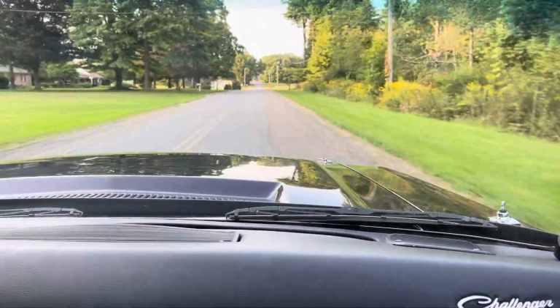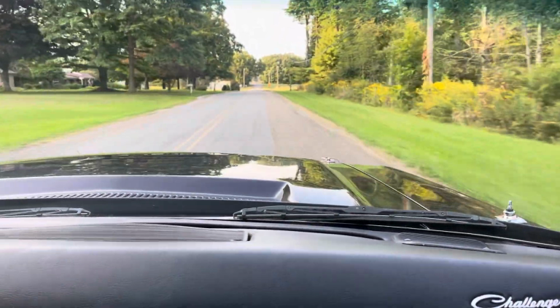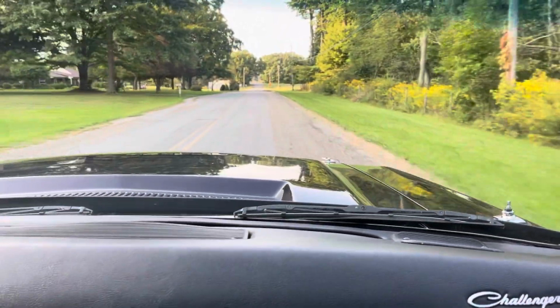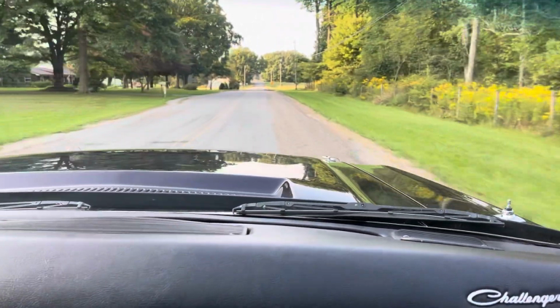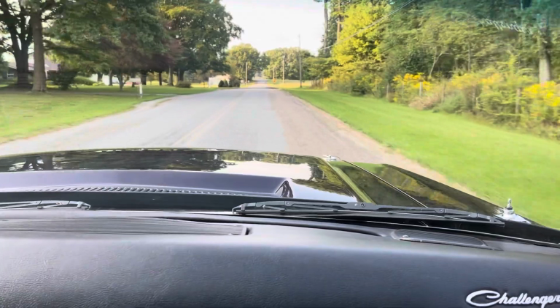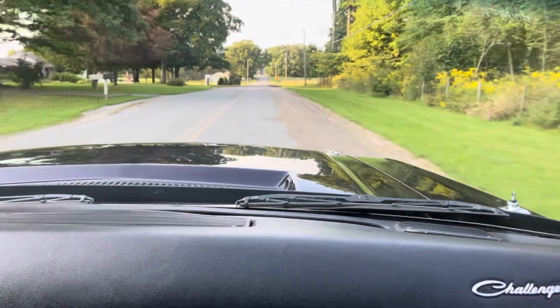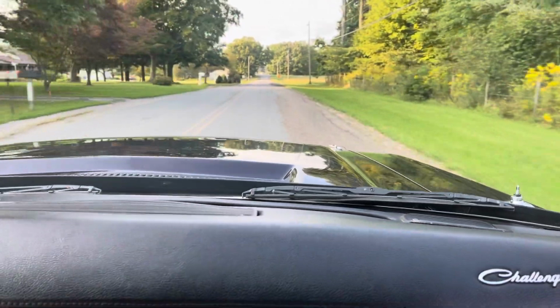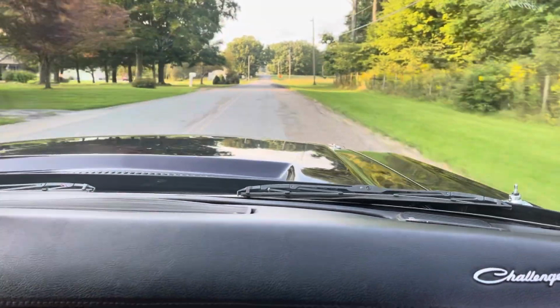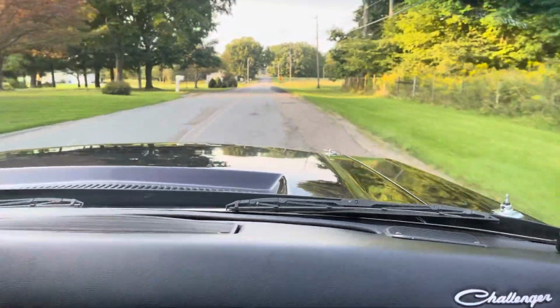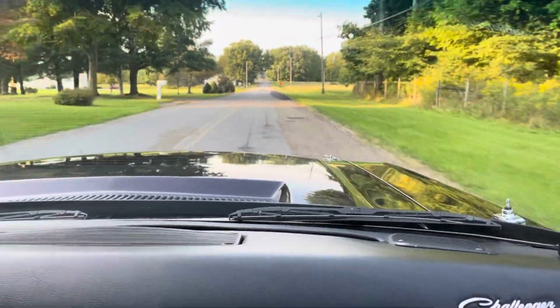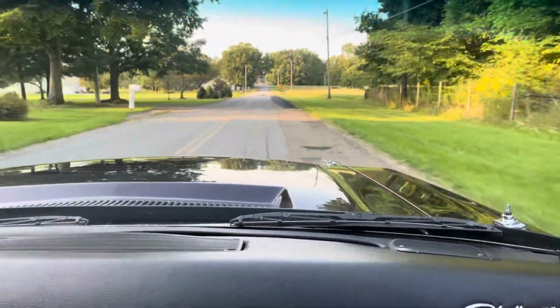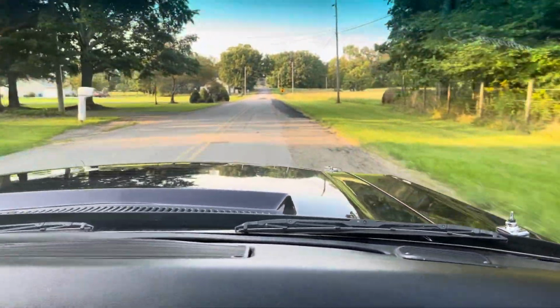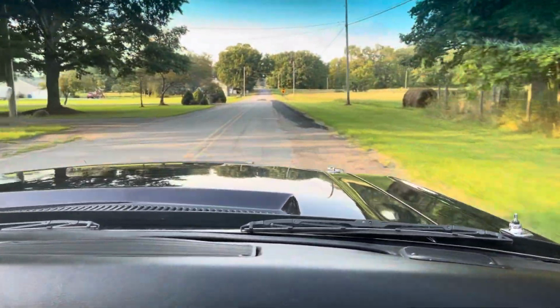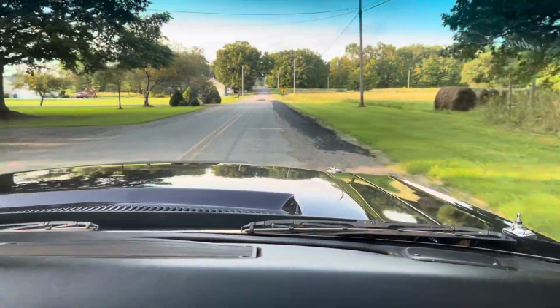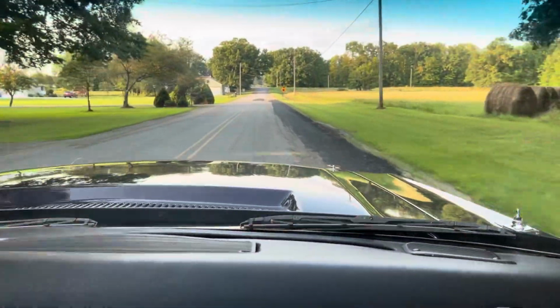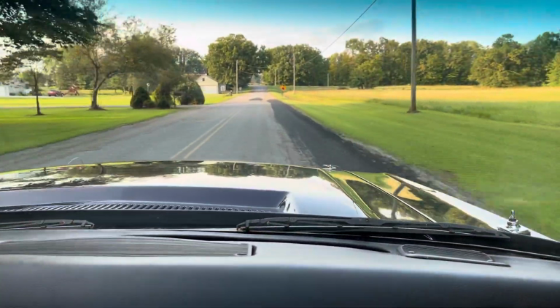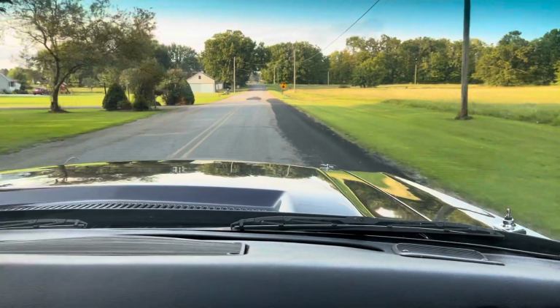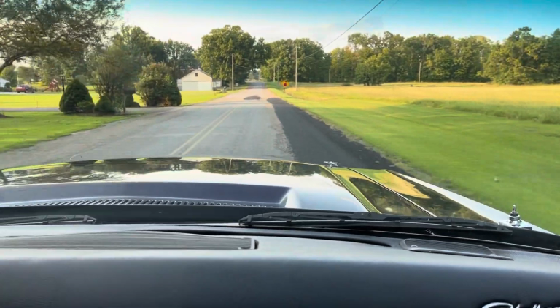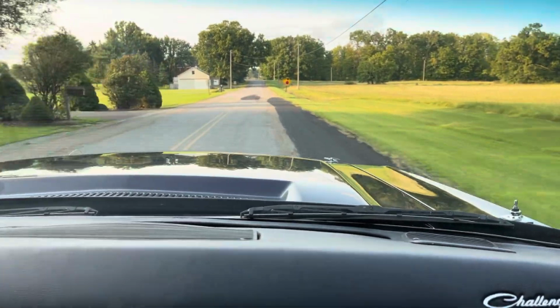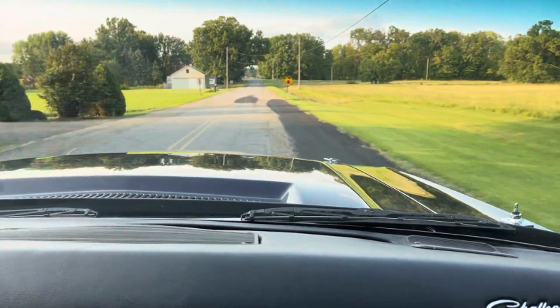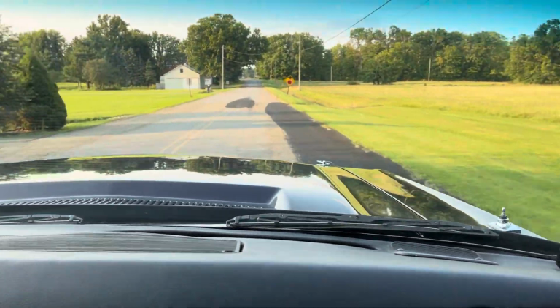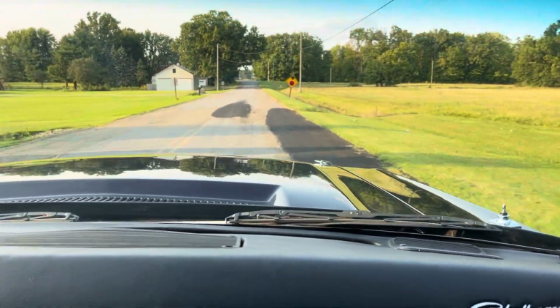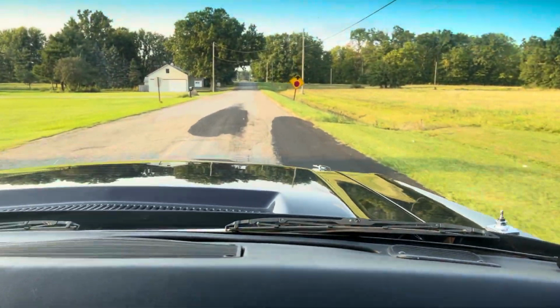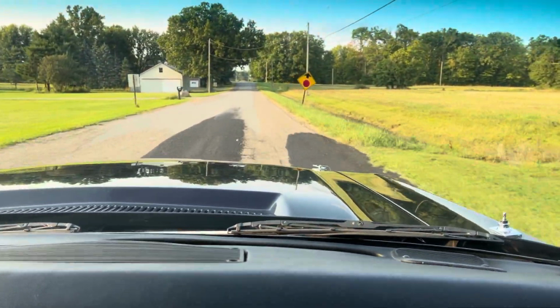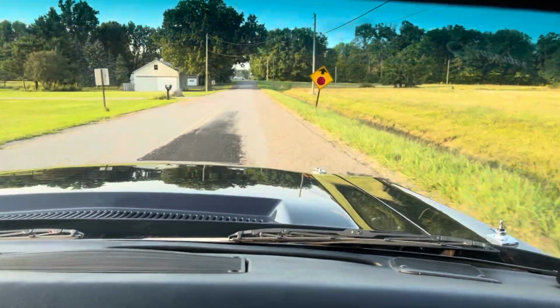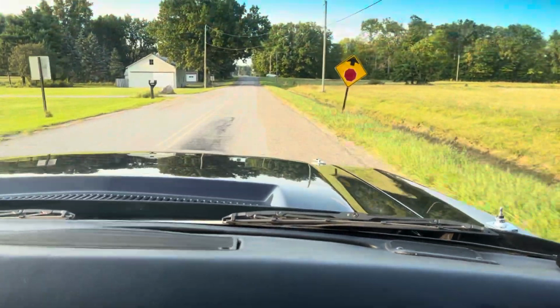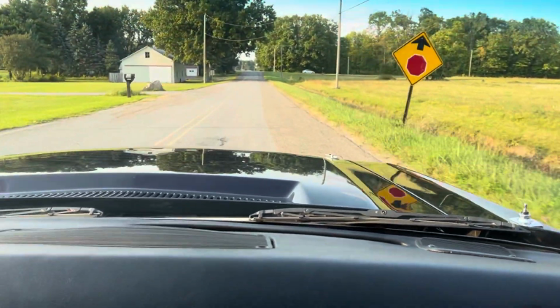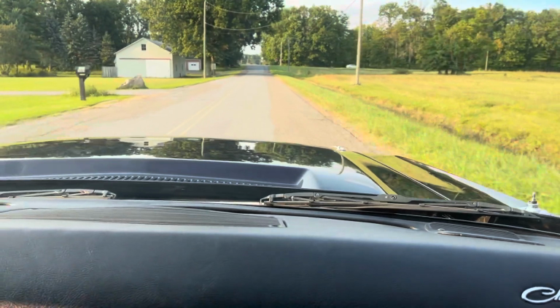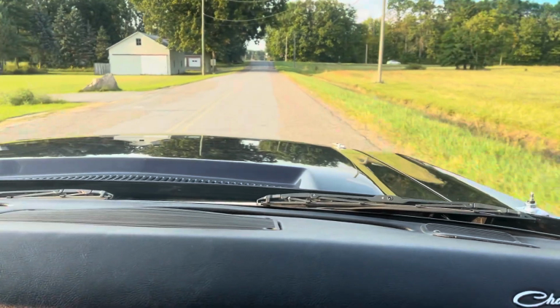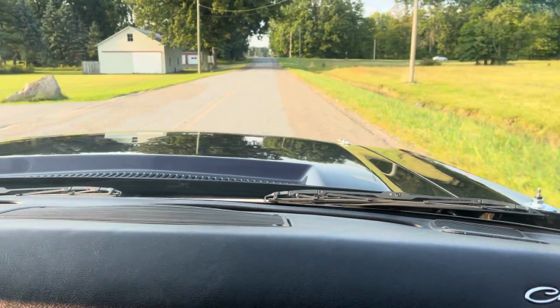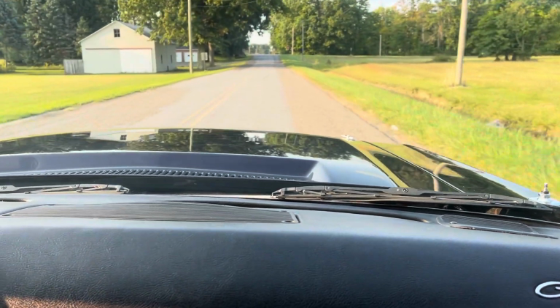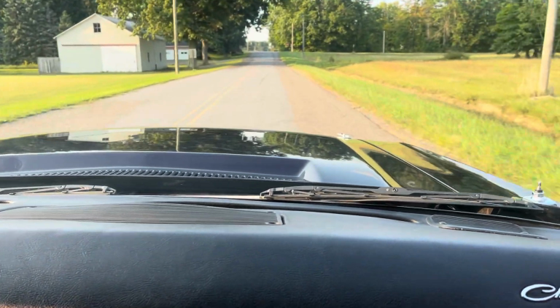Four wheel disc brakes — this thing stops in a straight line. Easy to drive with power steering, between here nice and tight, especially for a Mopar.